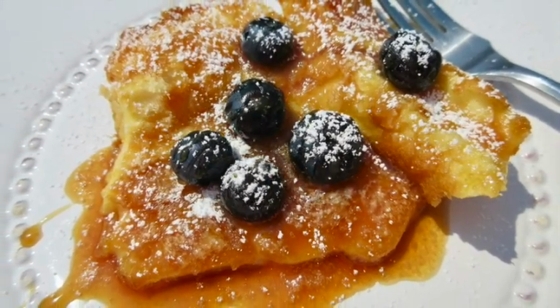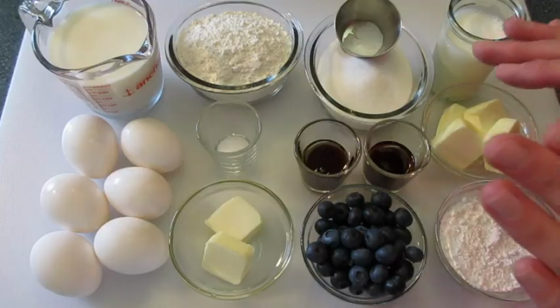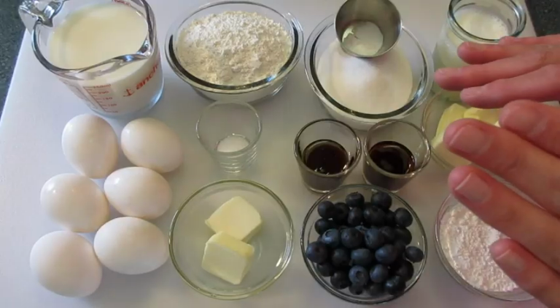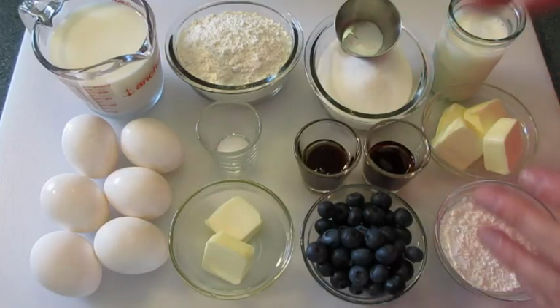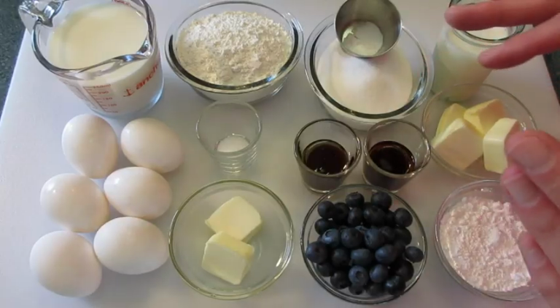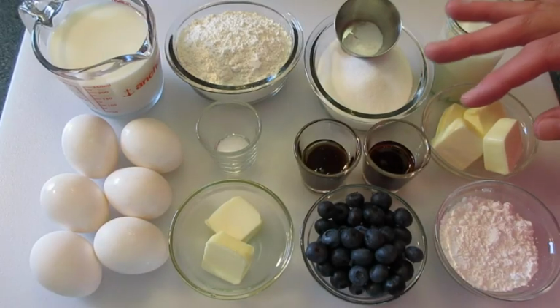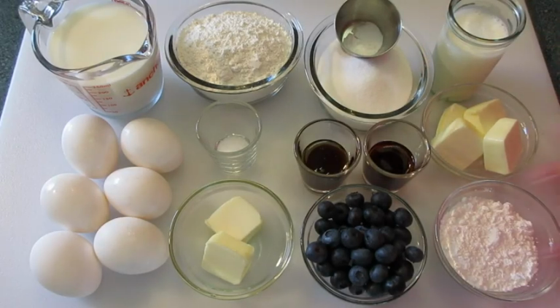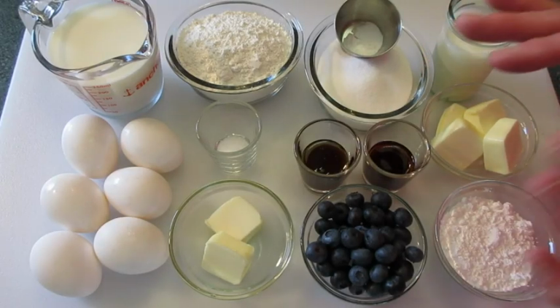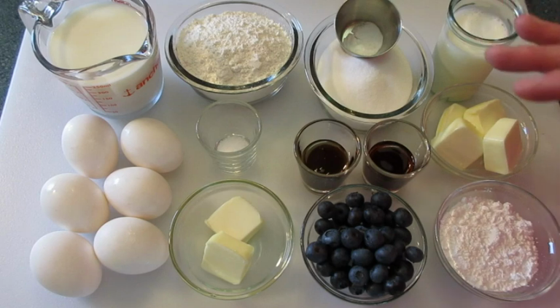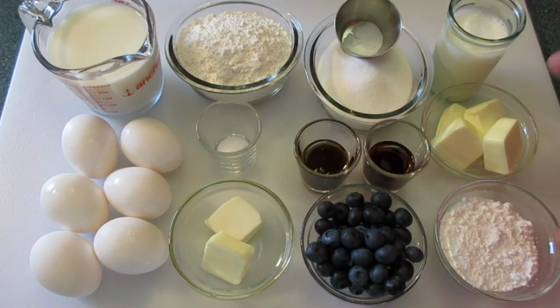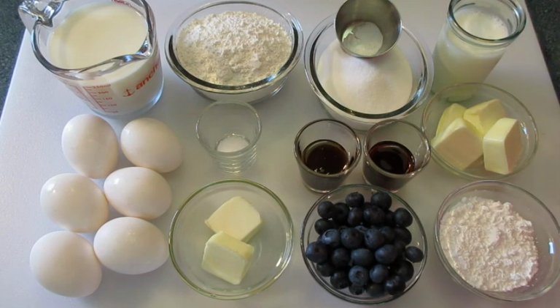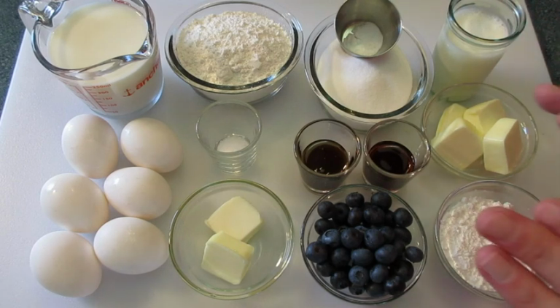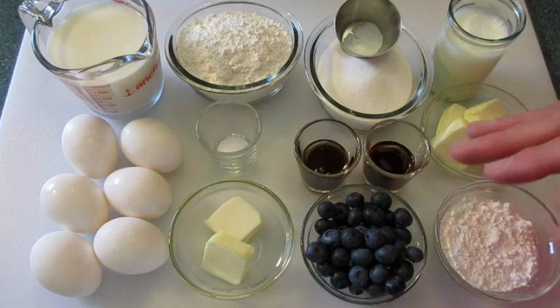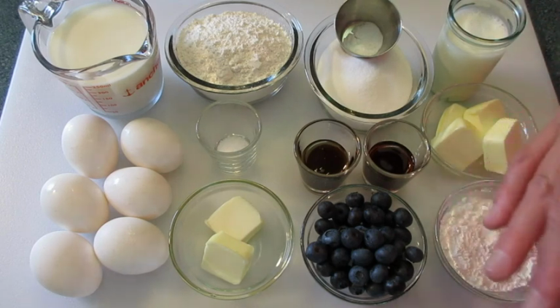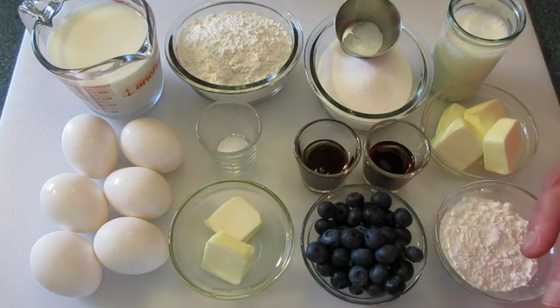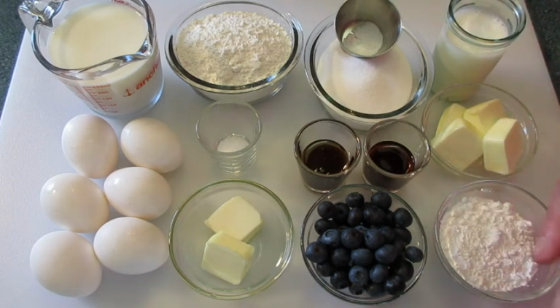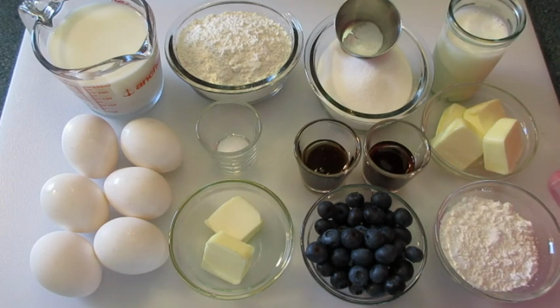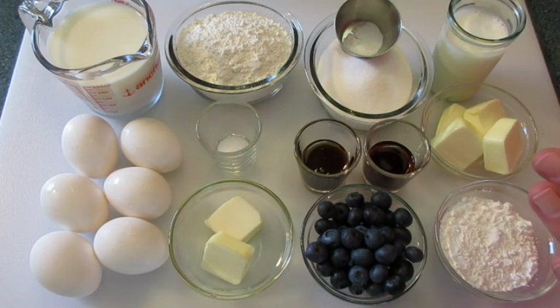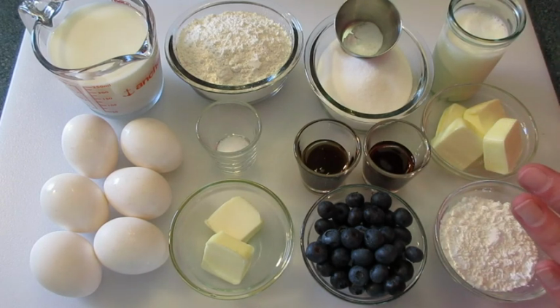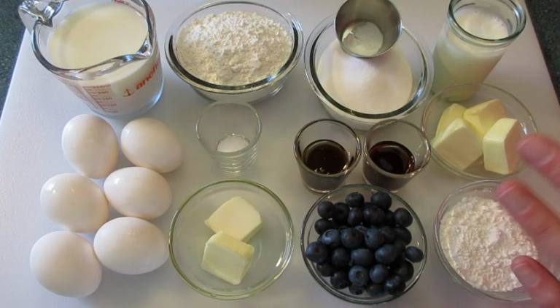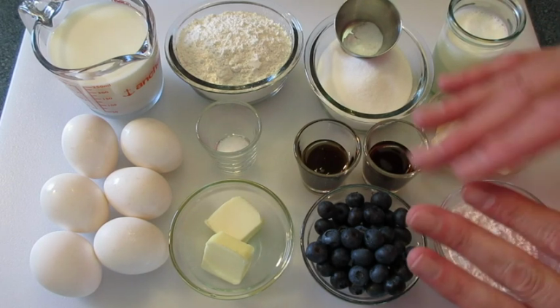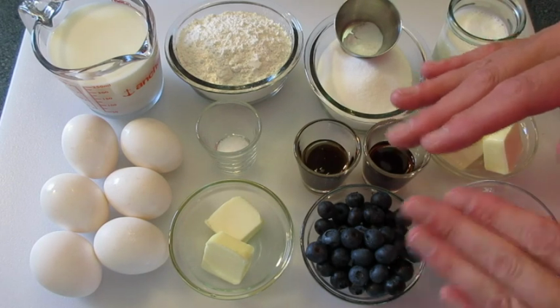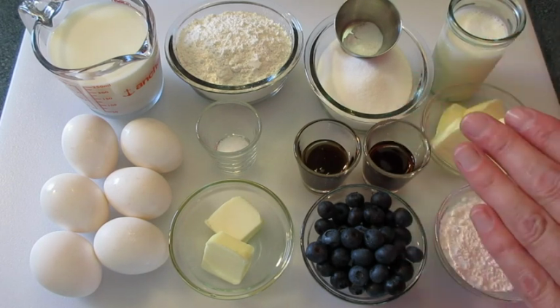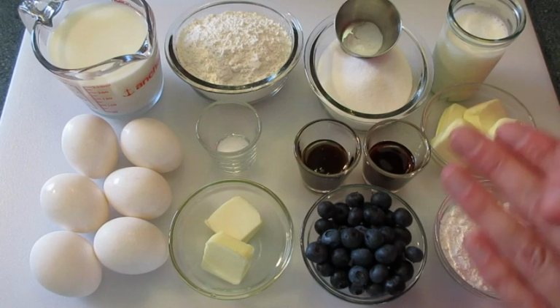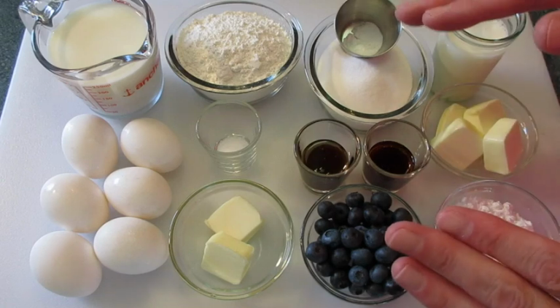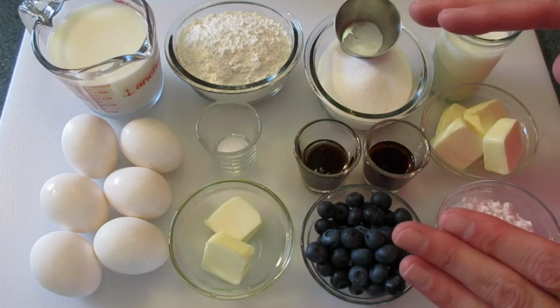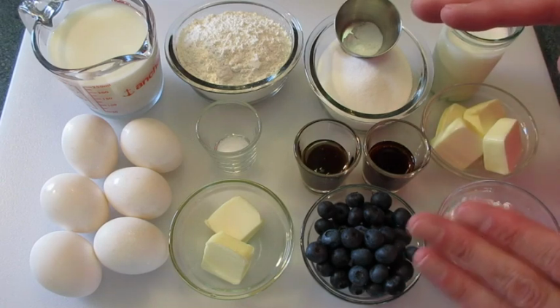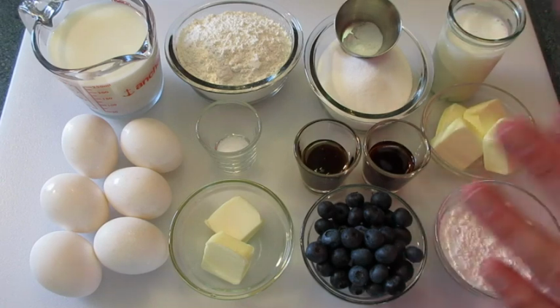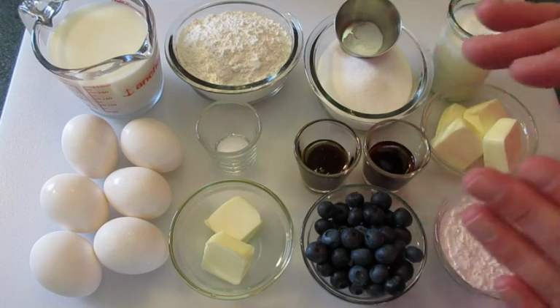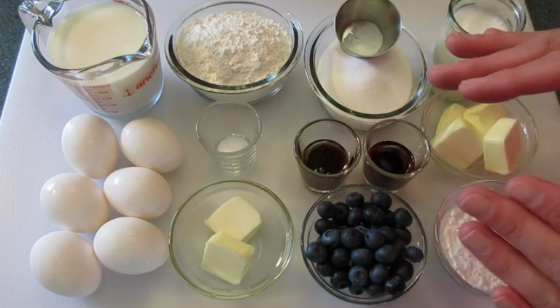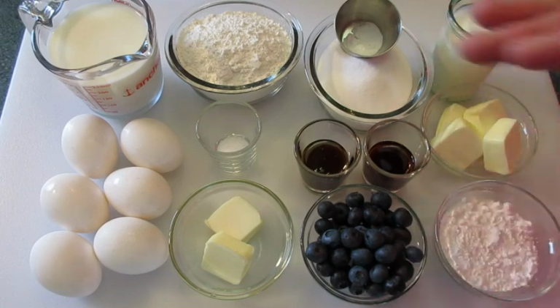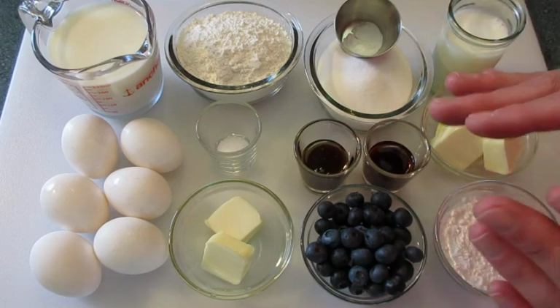Welcome. It's DeRonda with Foods 101. Today I'm going to show you how to make these fantastic scrumptious German pancakes with homemade syrup. They're delicious.